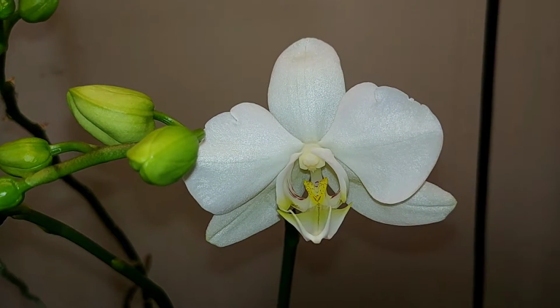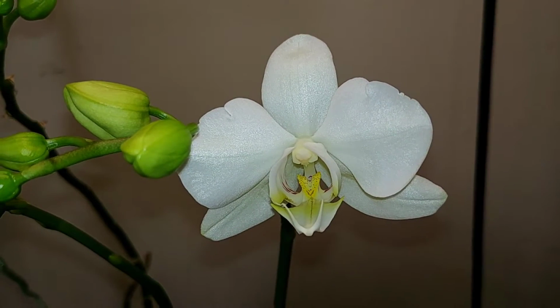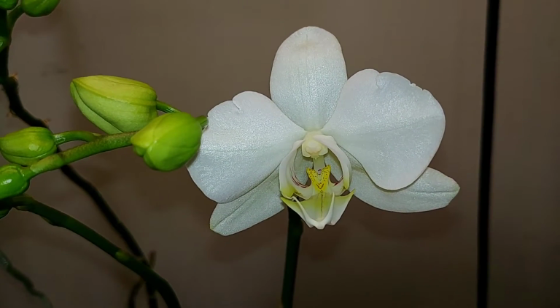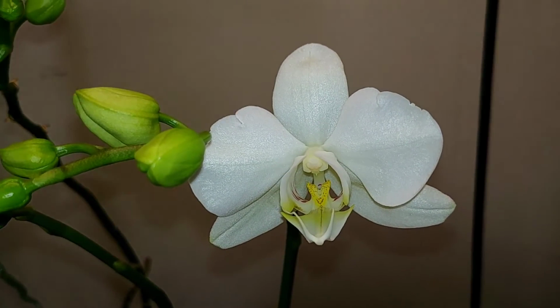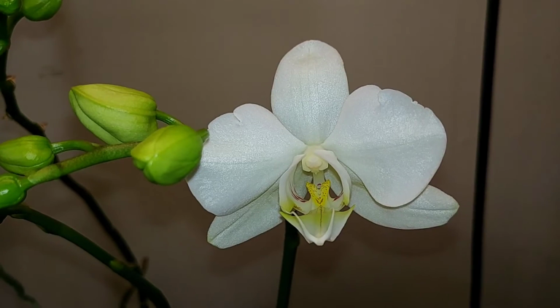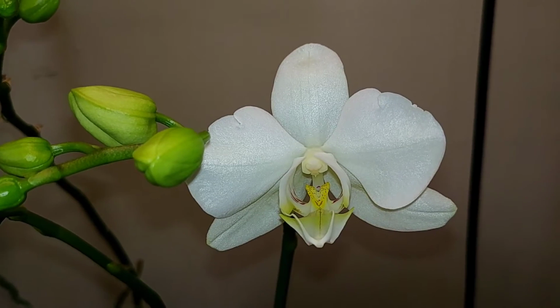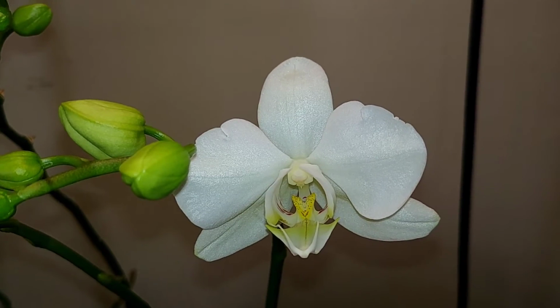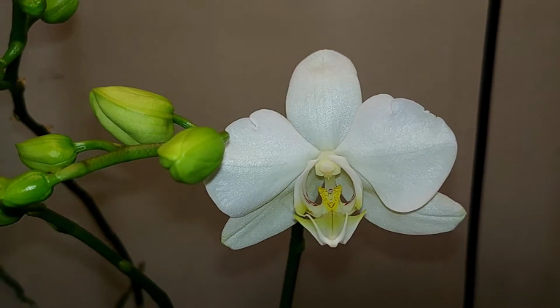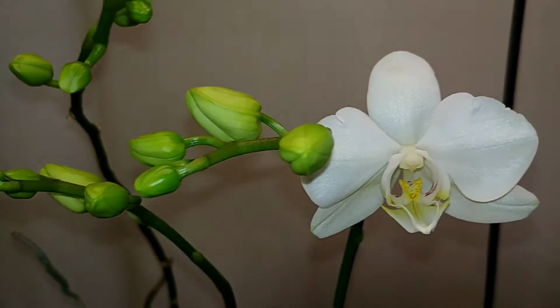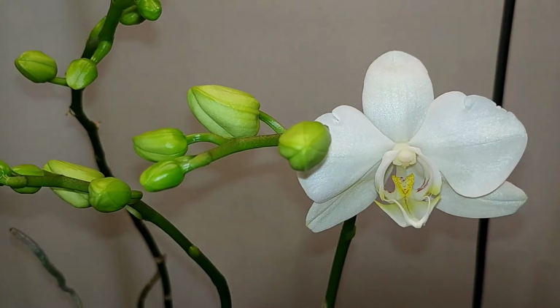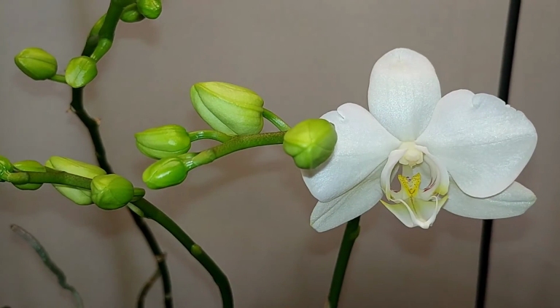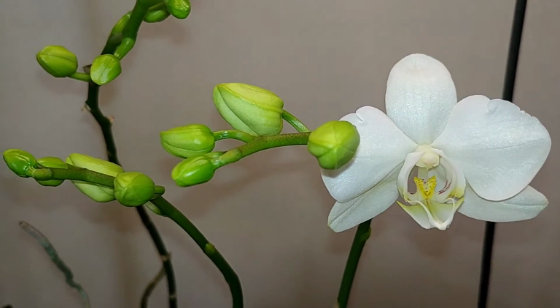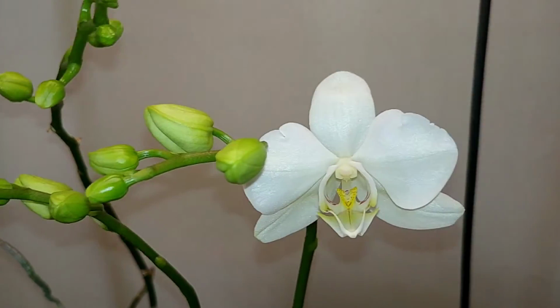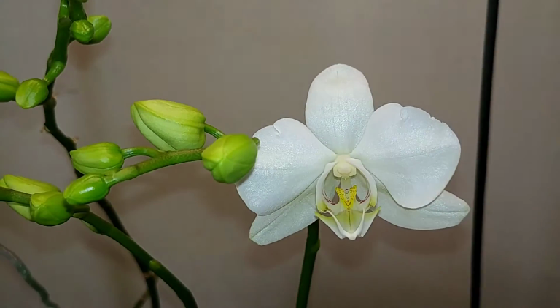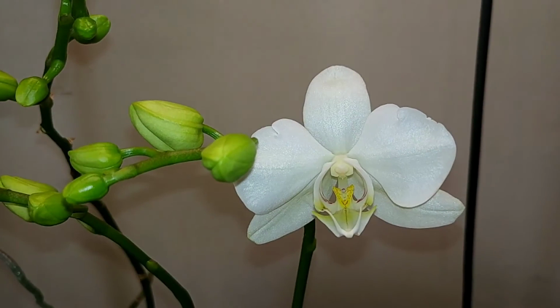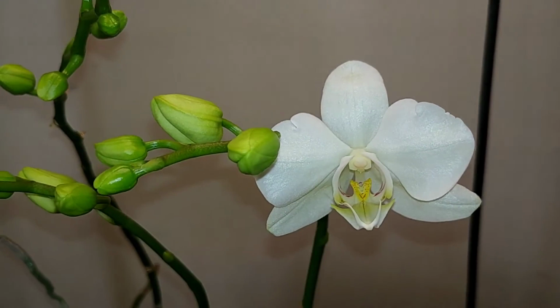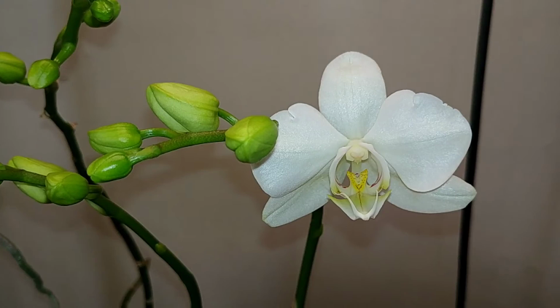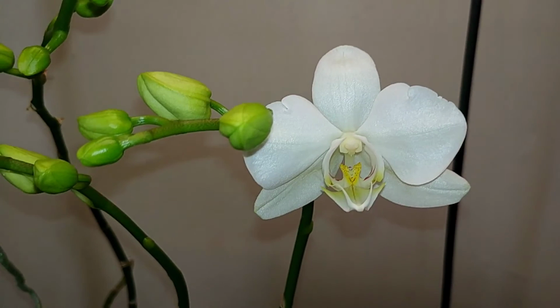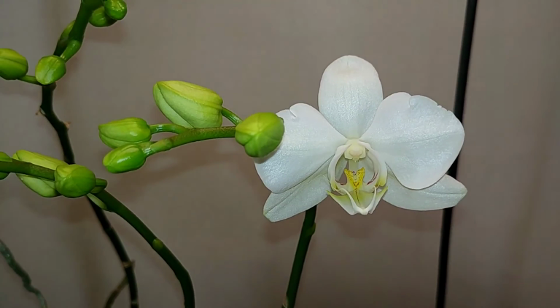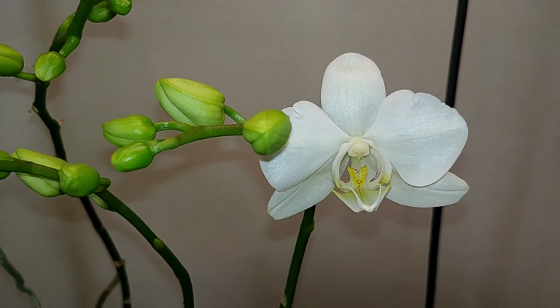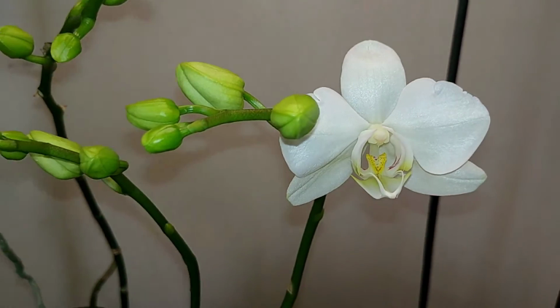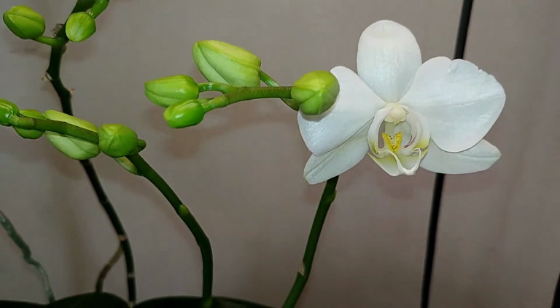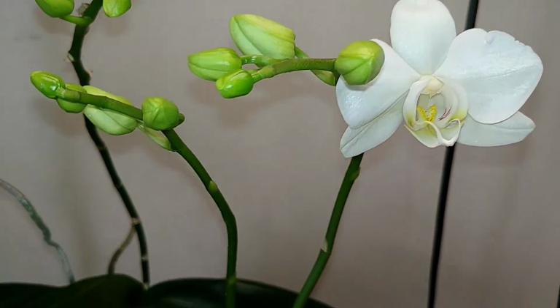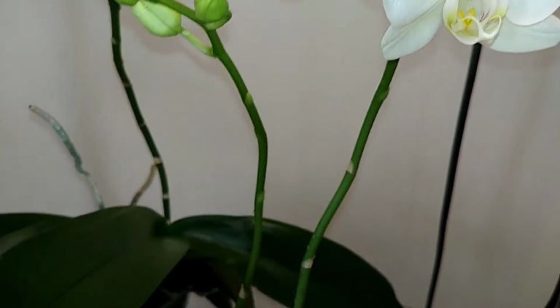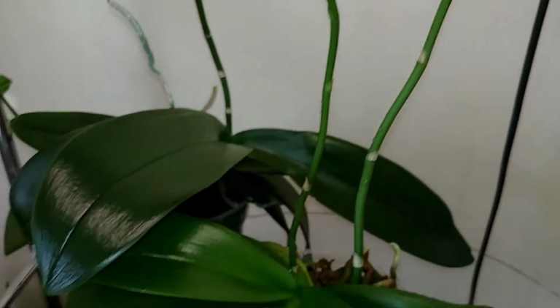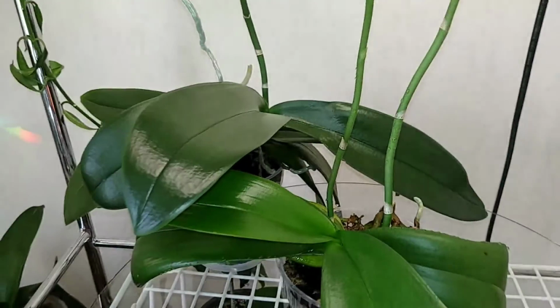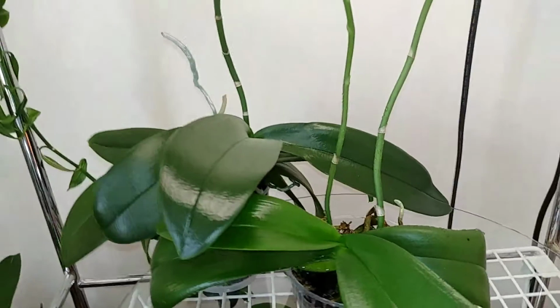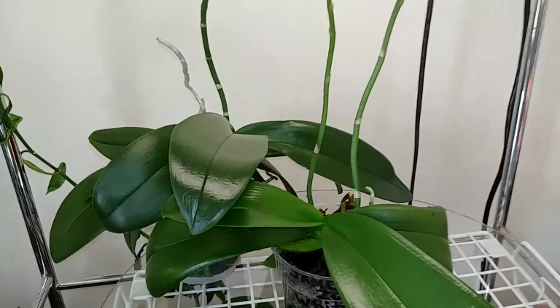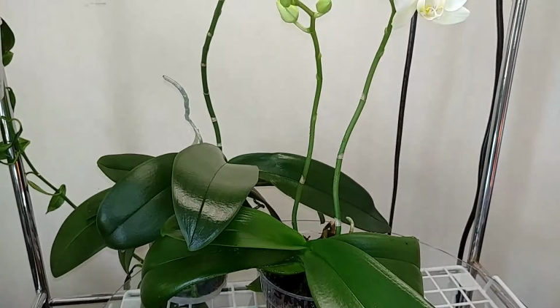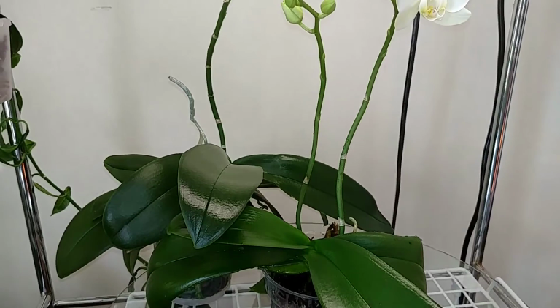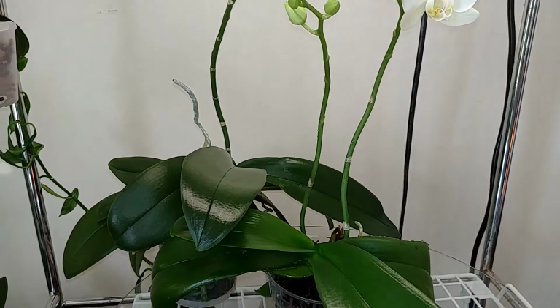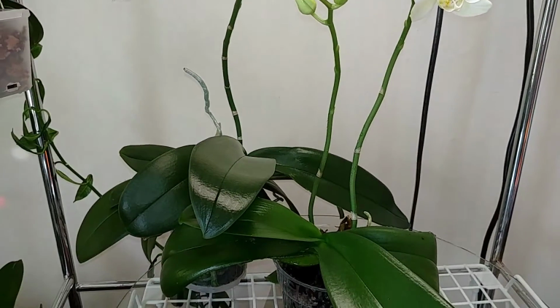It should spread out and look a little bigger once it's more hydrated, or just once it's more open in the next couple of days. So yeah, that's their update. Thanks for watching.